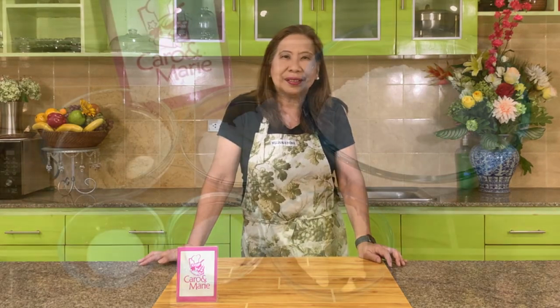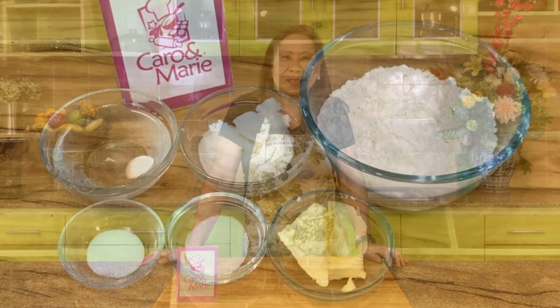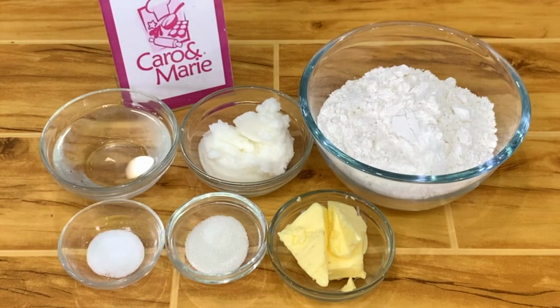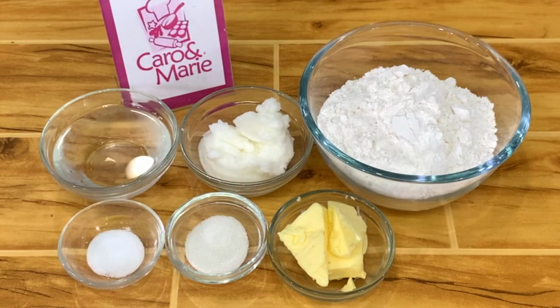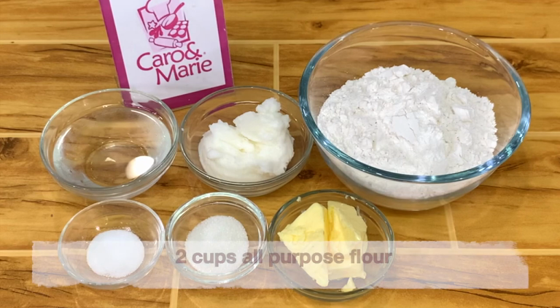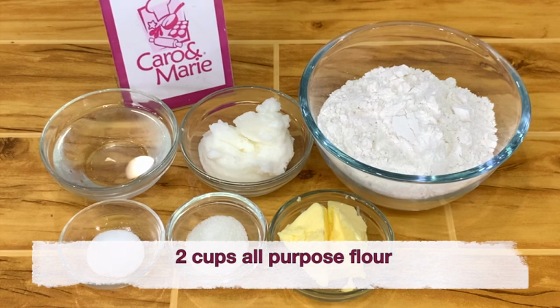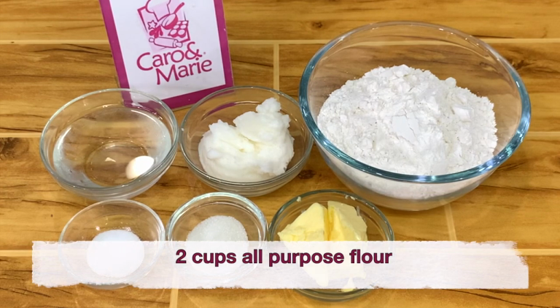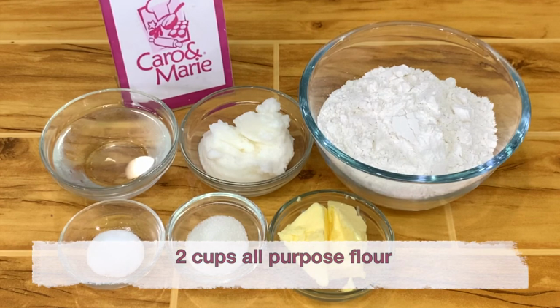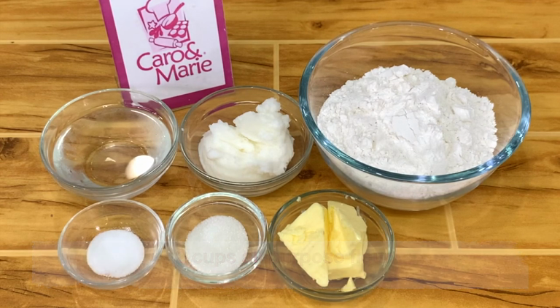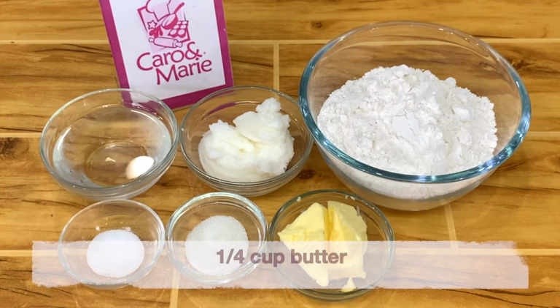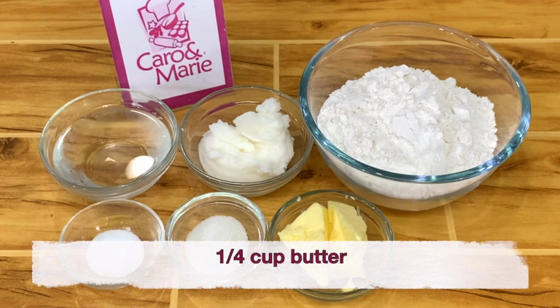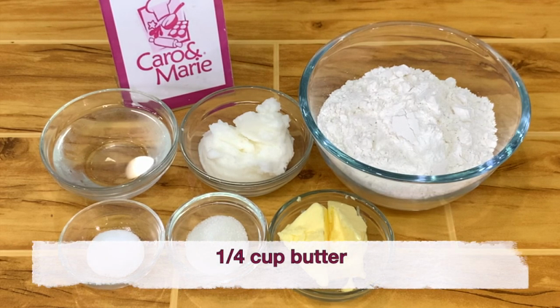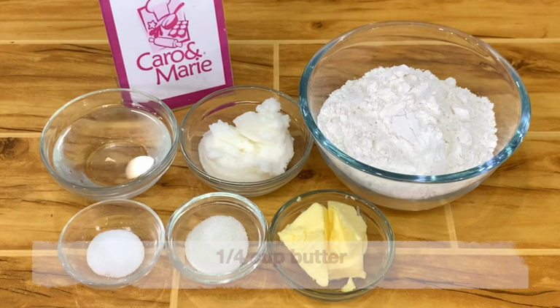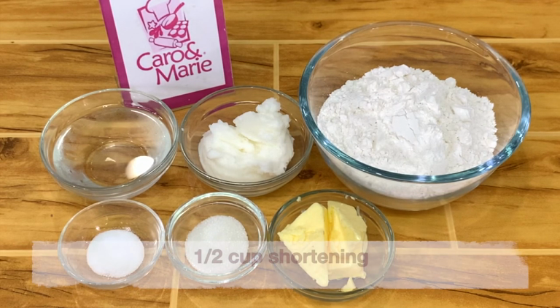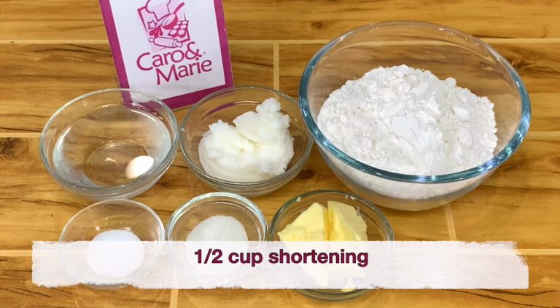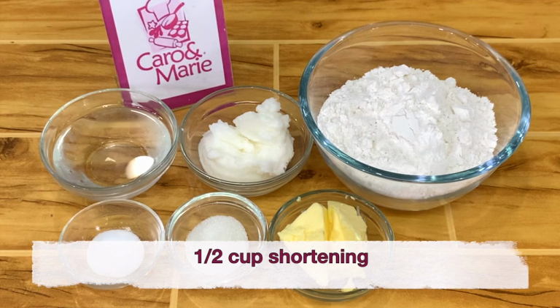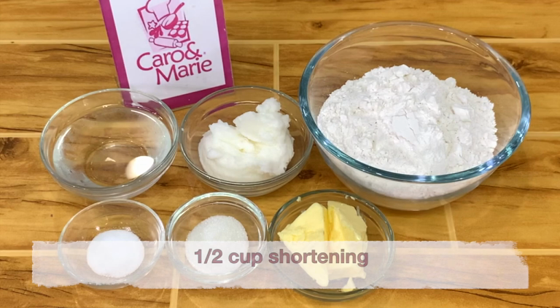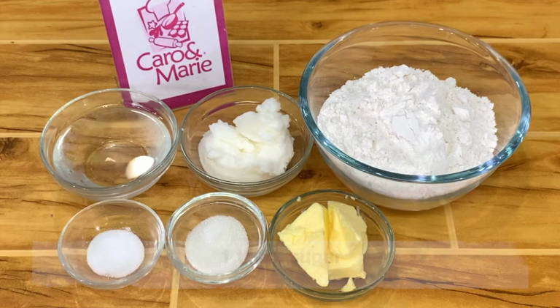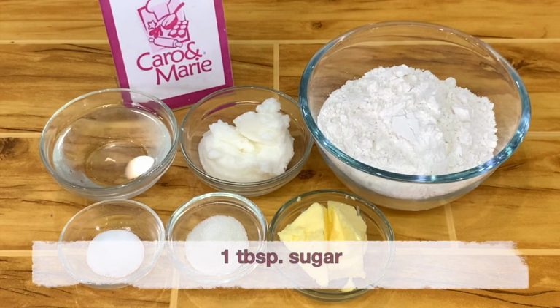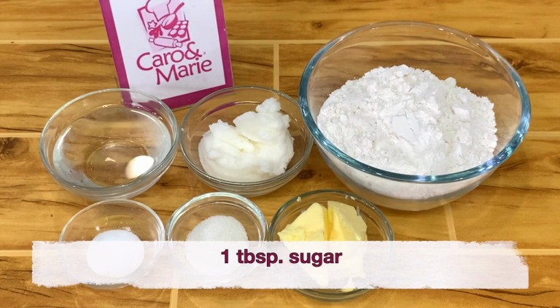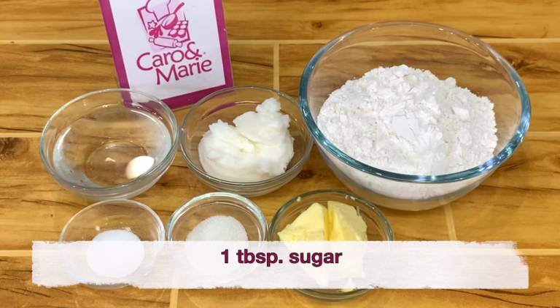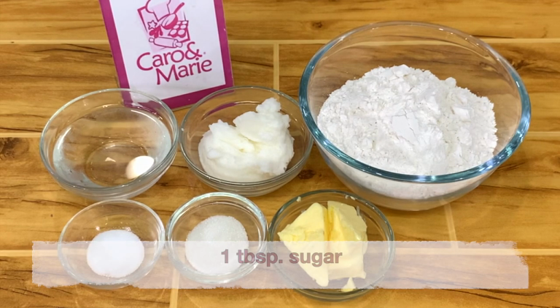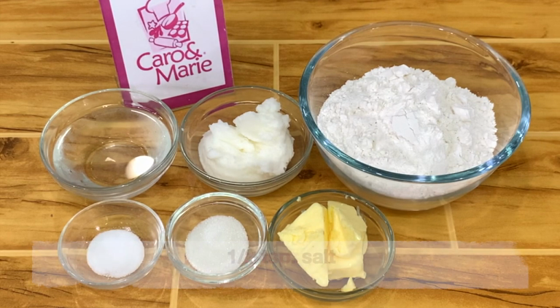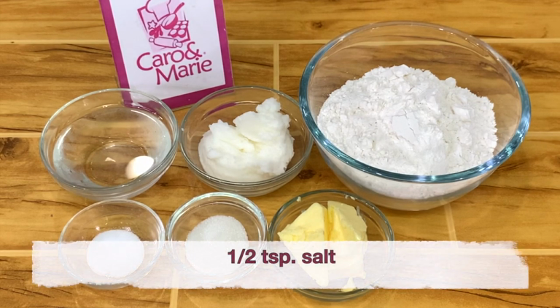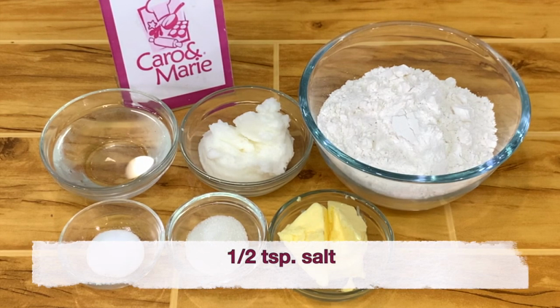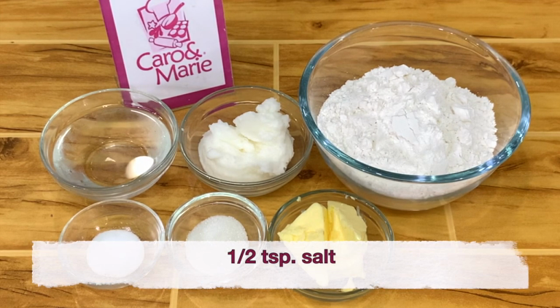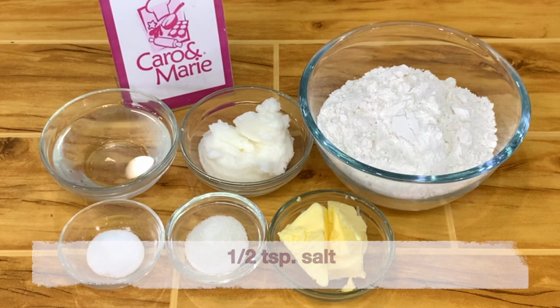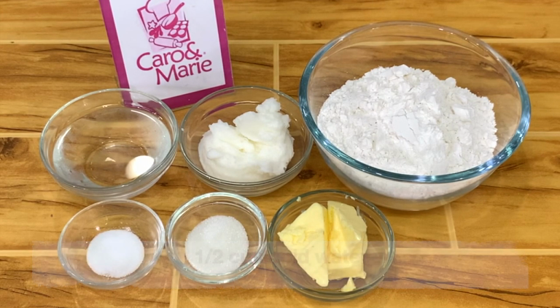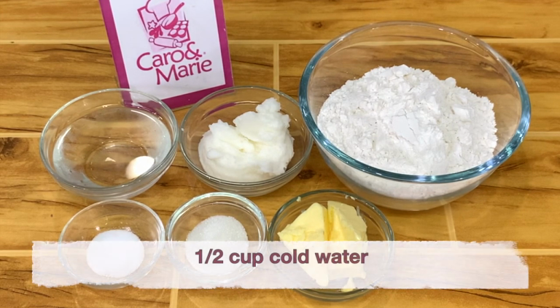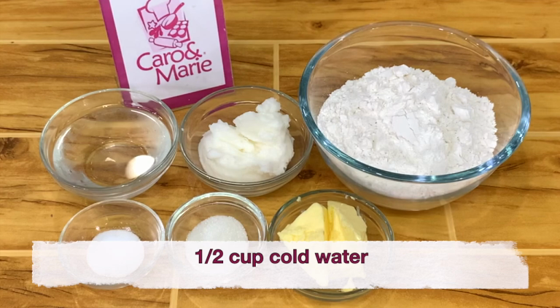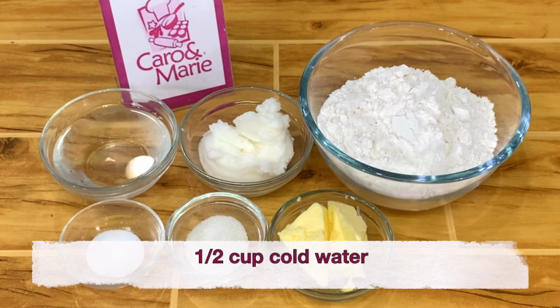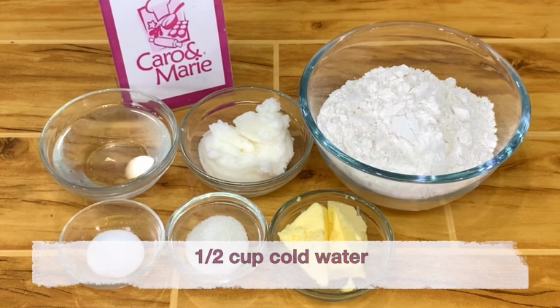For the crust, you need 2 cups all-purpose flour, 1/4 cup butter, 1/2 cup shortening, 1 tablespoon sugar, 1/2 teaspoon salt, and 1/2 cup of cold water.